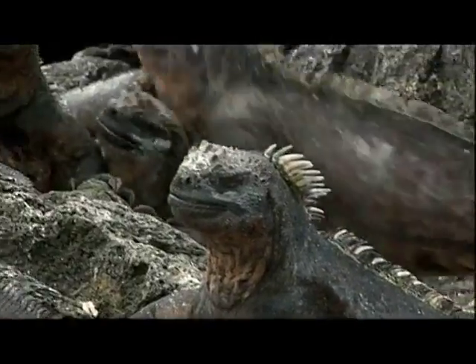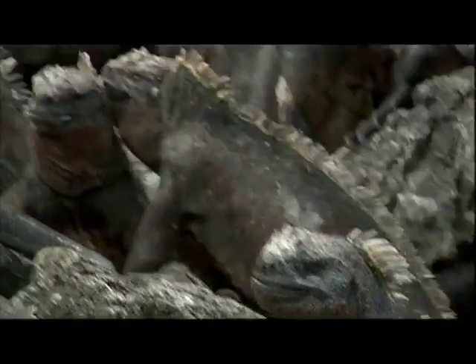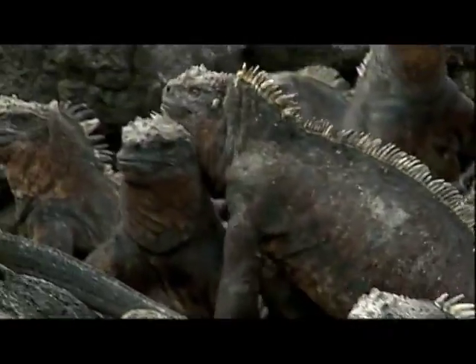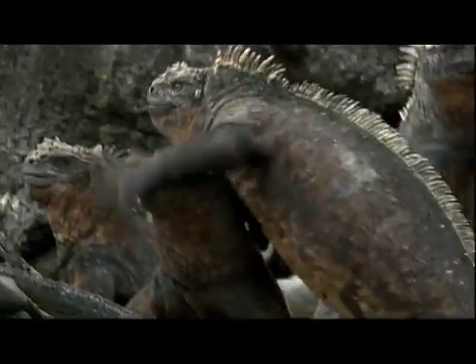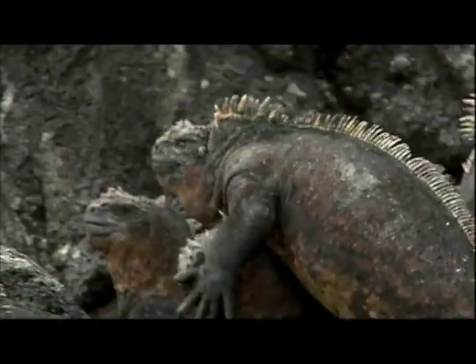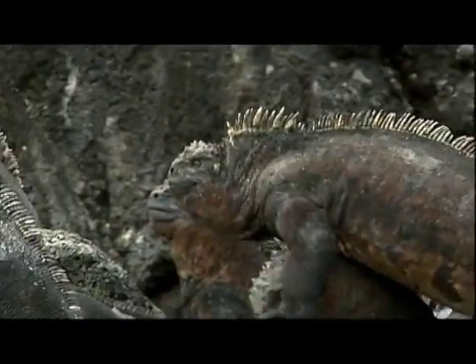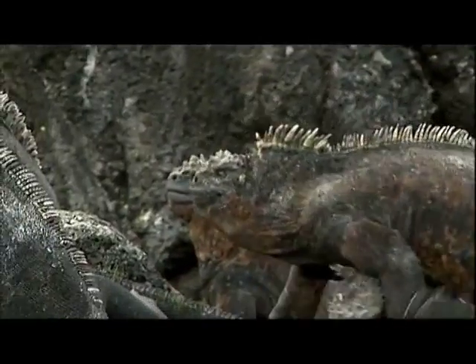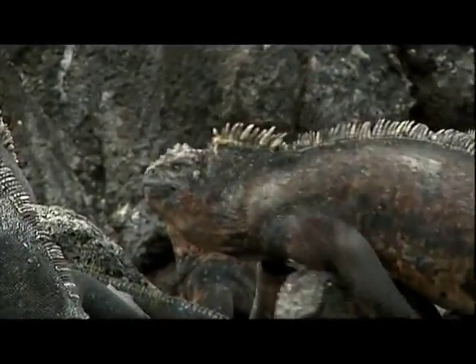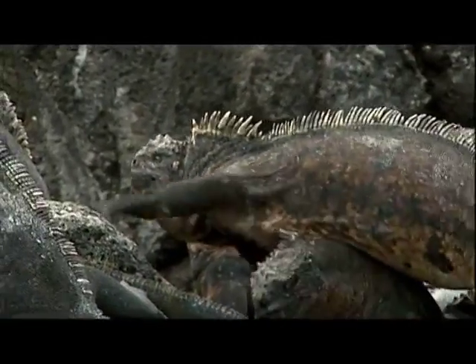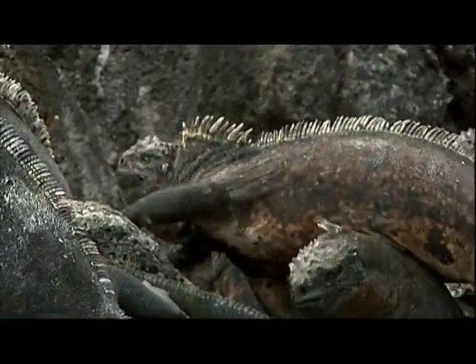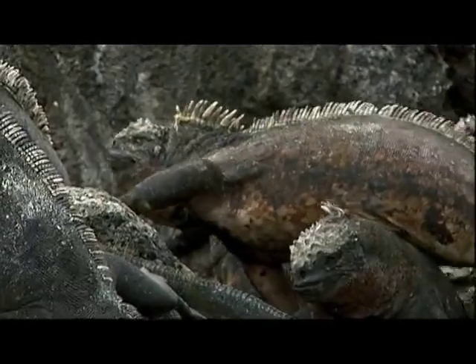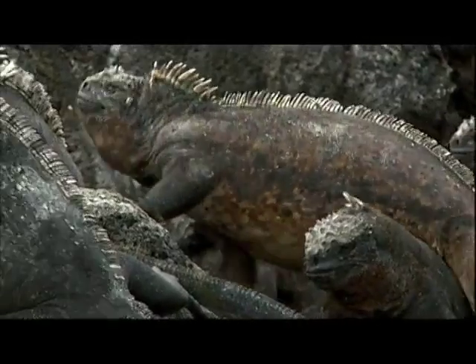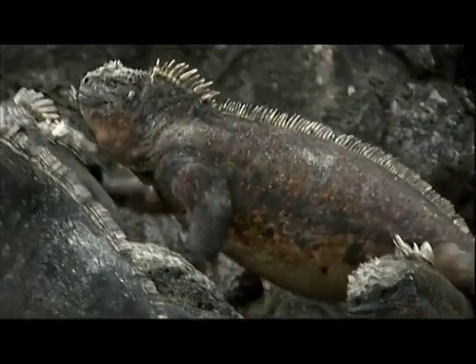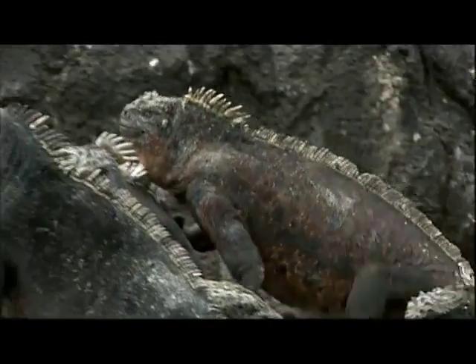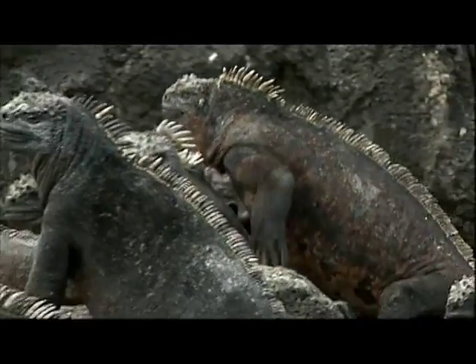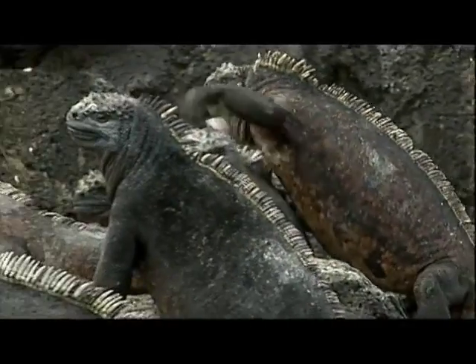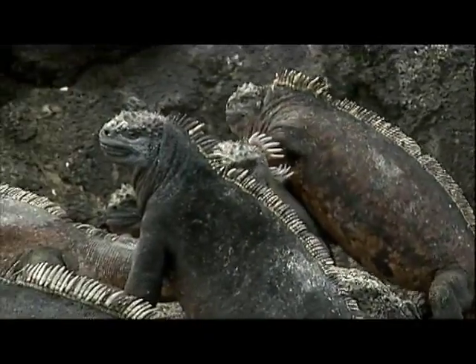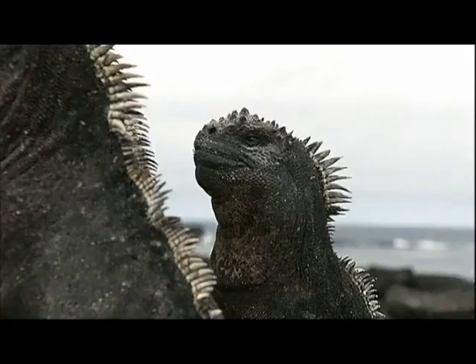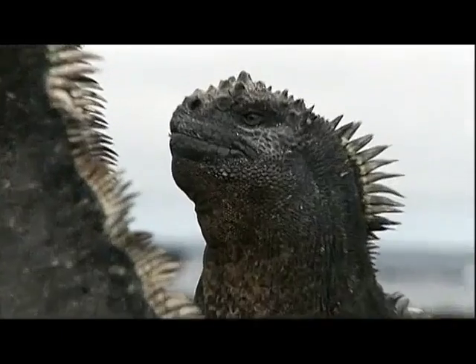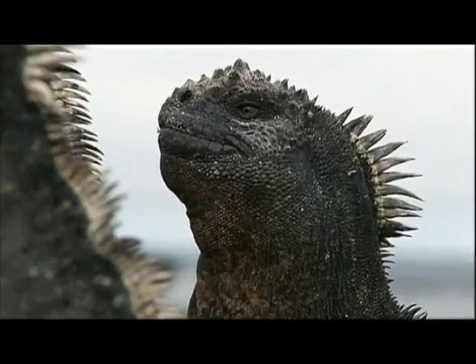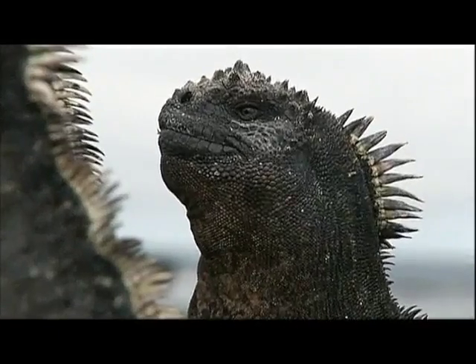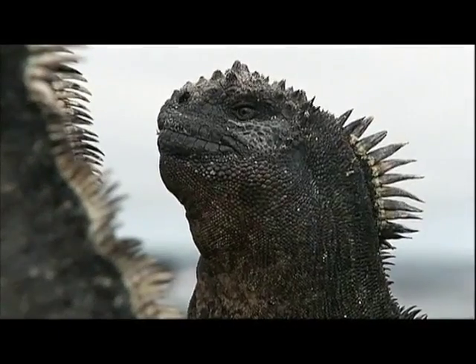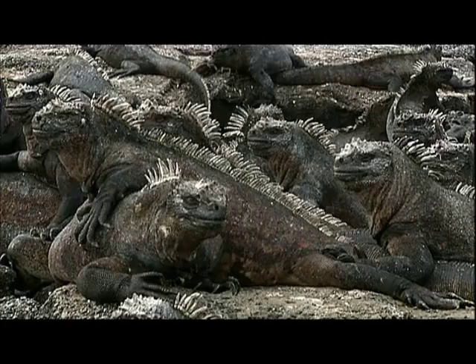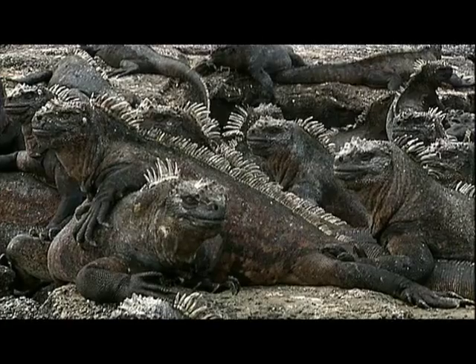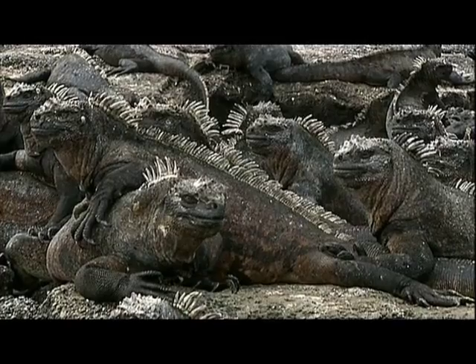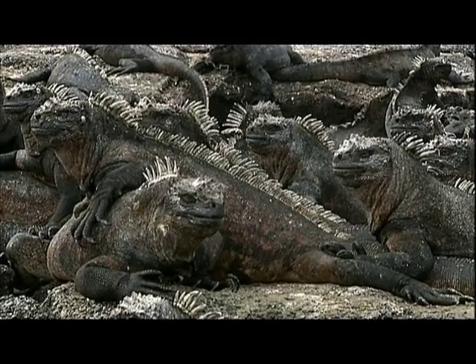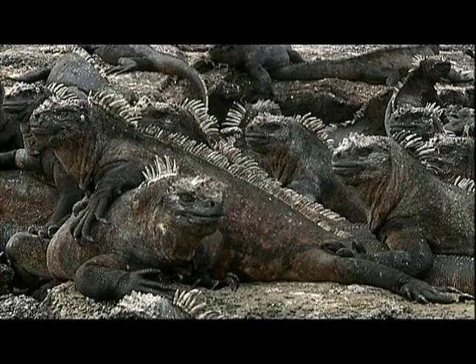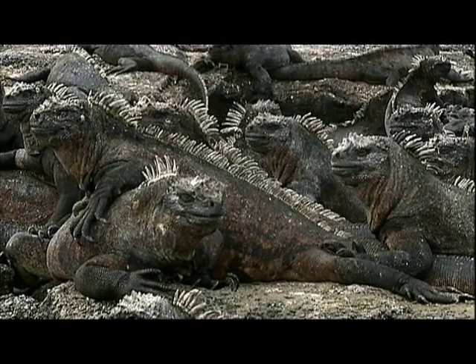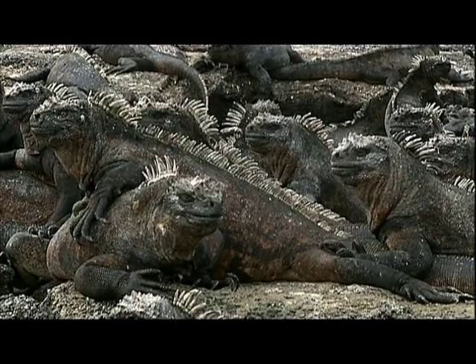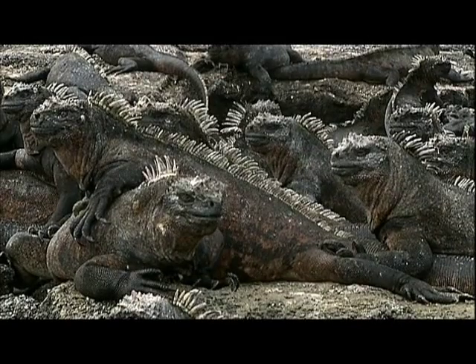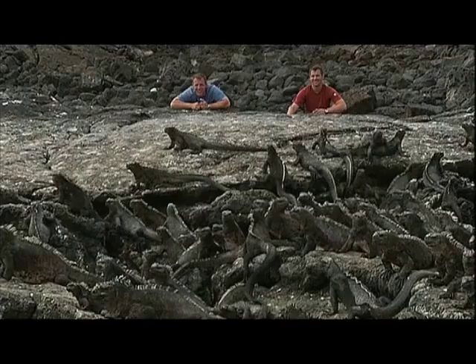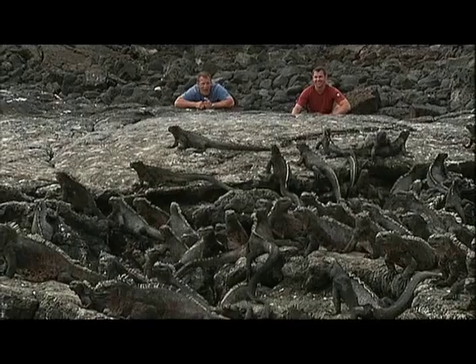Those shortened faces, almost round heads, barnacle-like projections on the top of their forehead, classic iguana spines down the back, and hundreds of them.